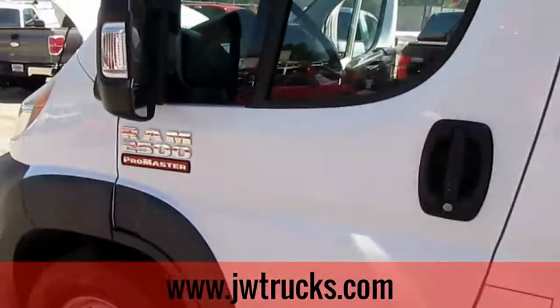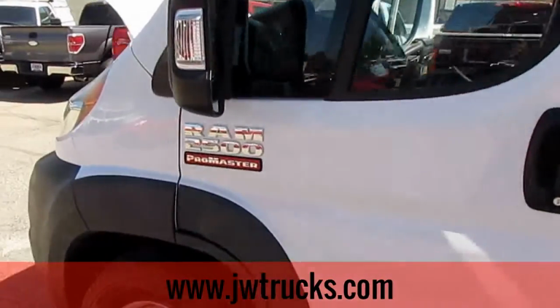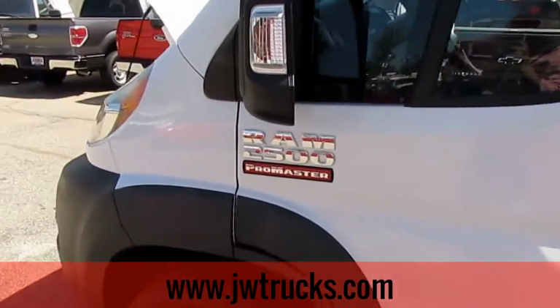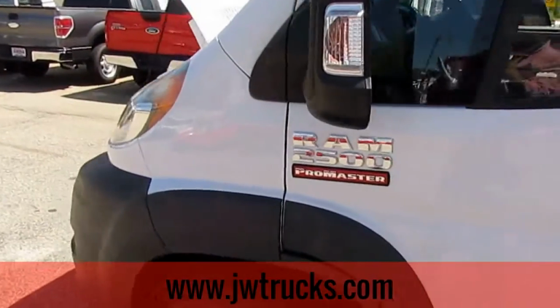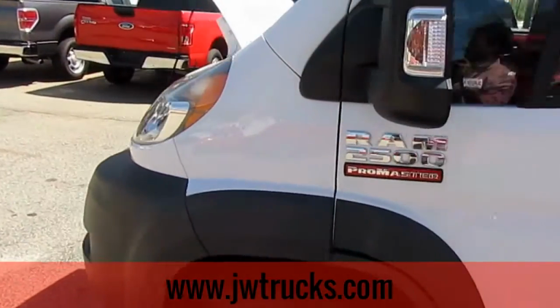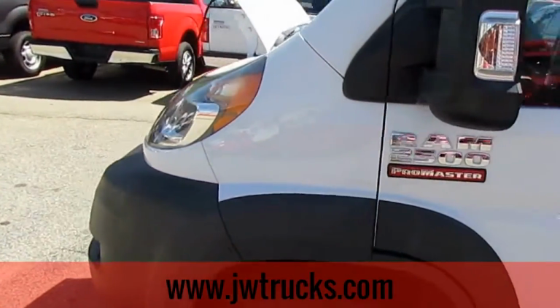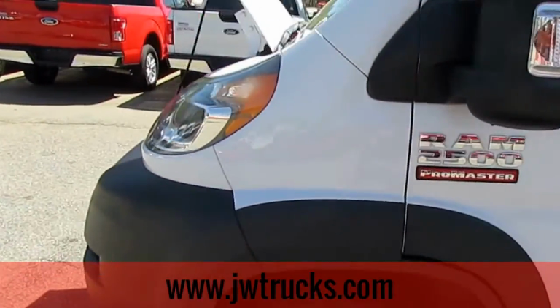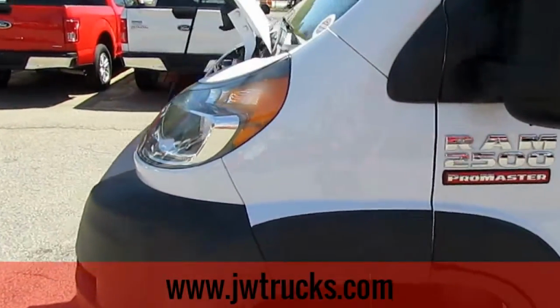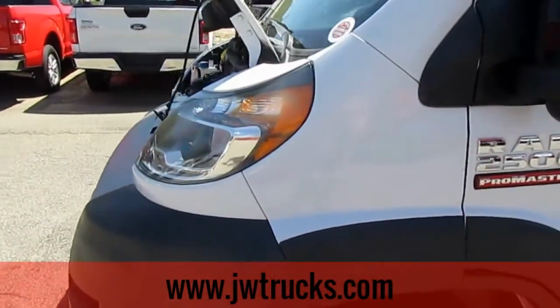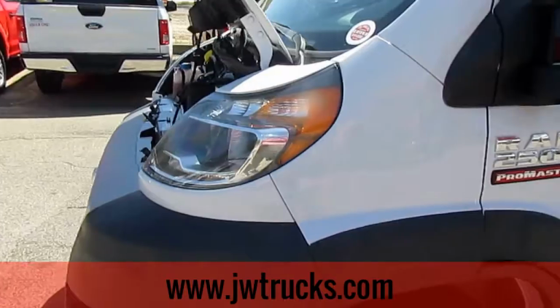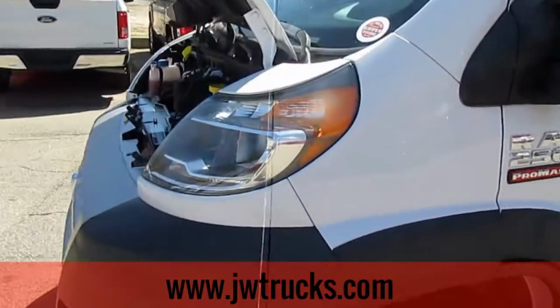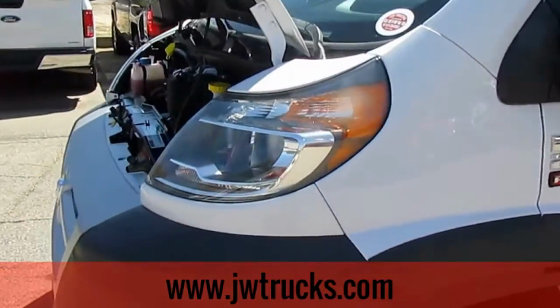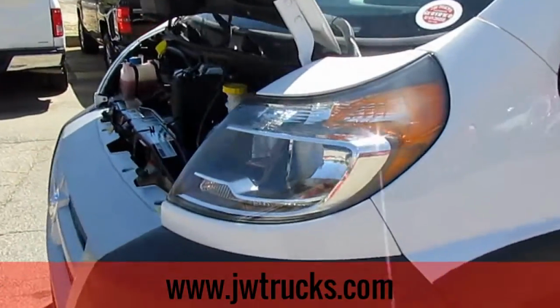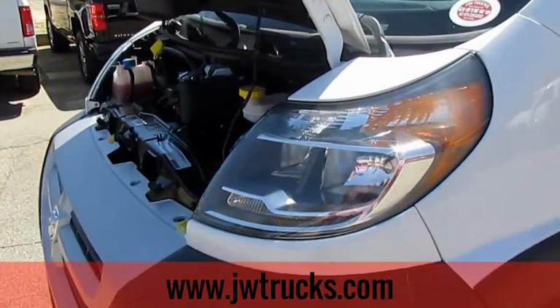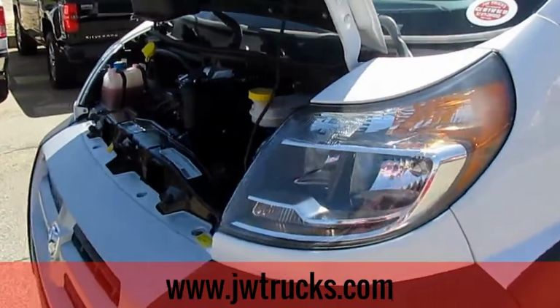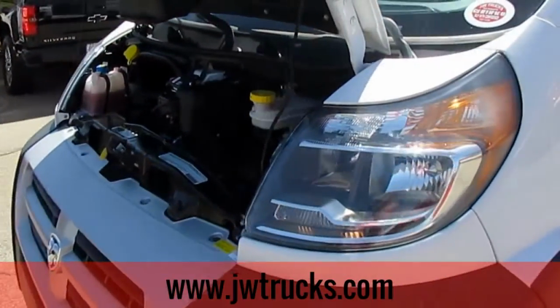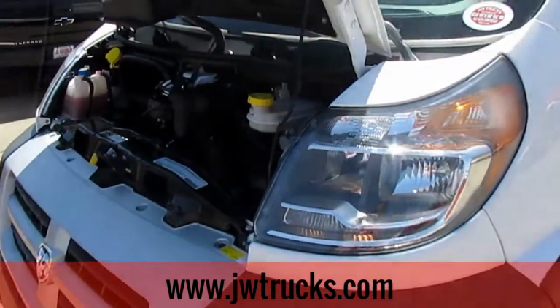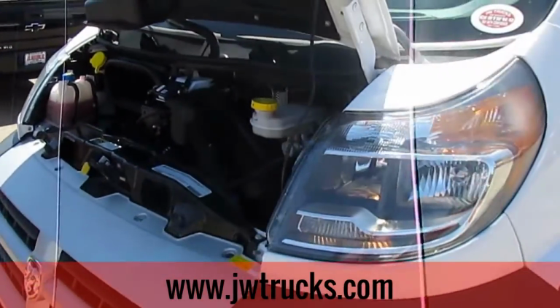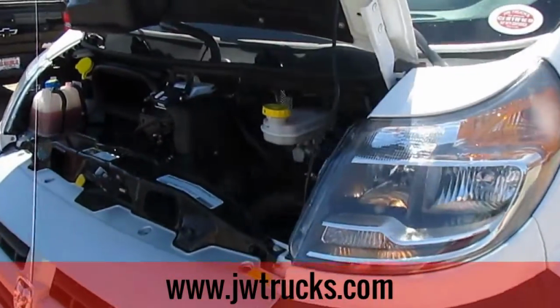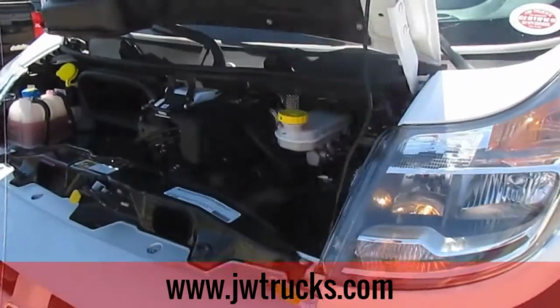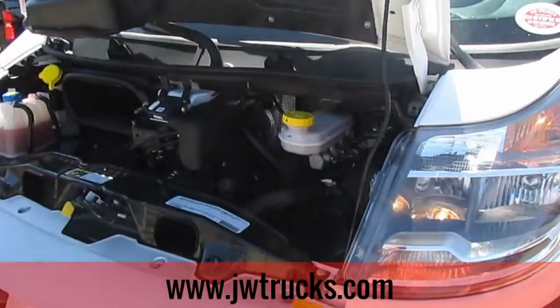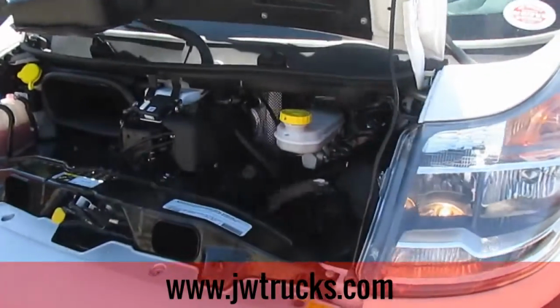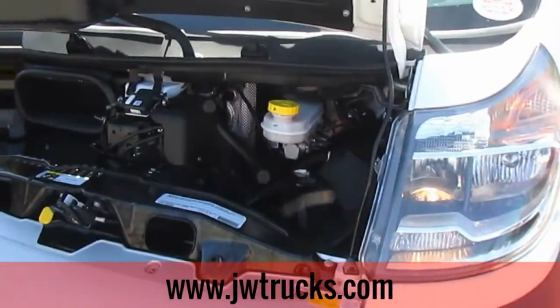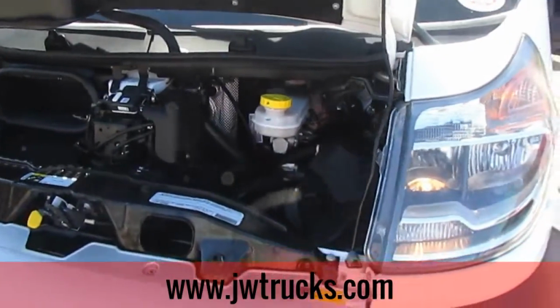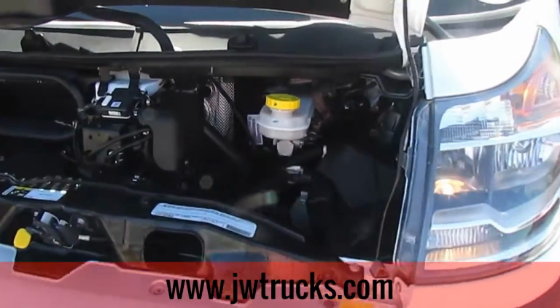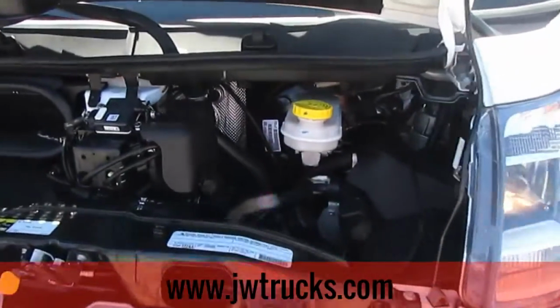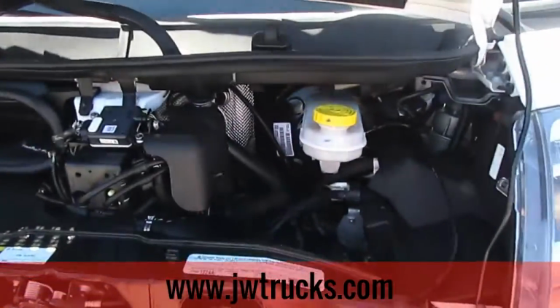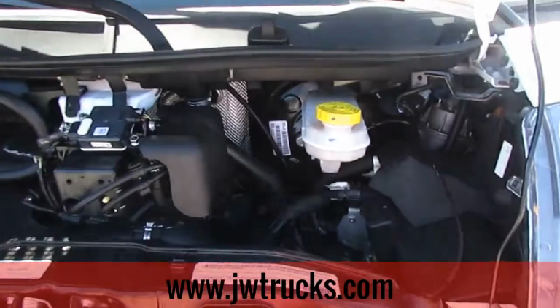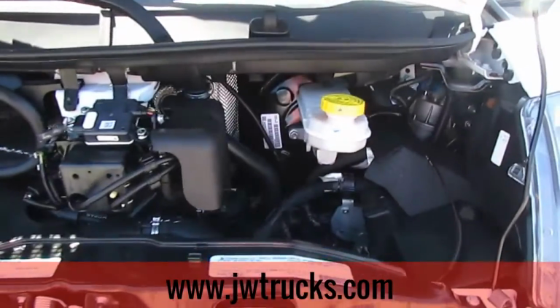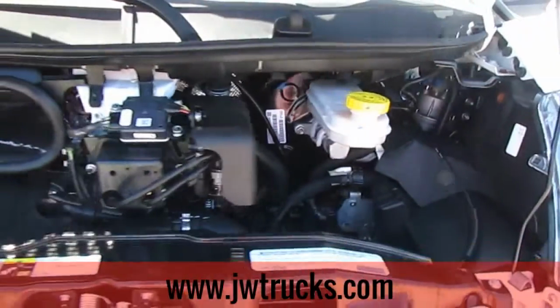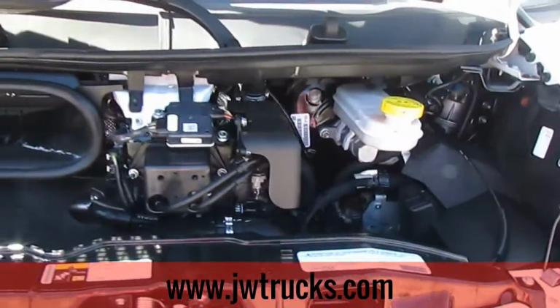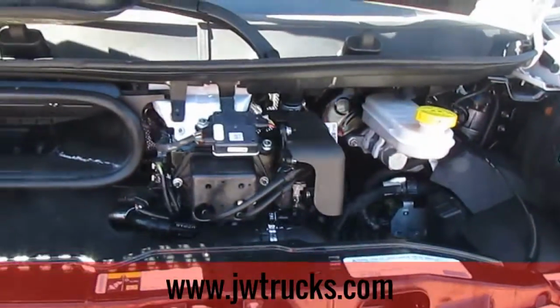I'll give you a walk around towards the front. As for the engine, it is a 3-liter V4, 6-speed automatic.